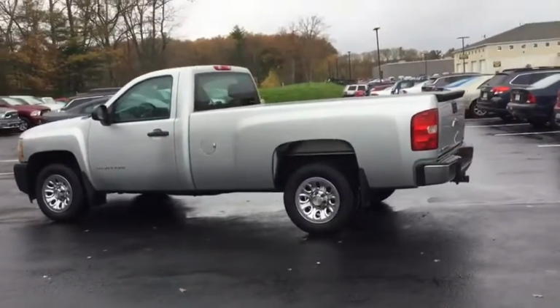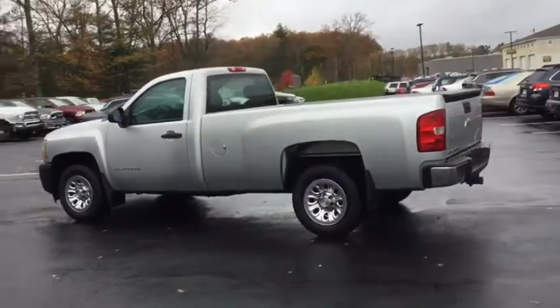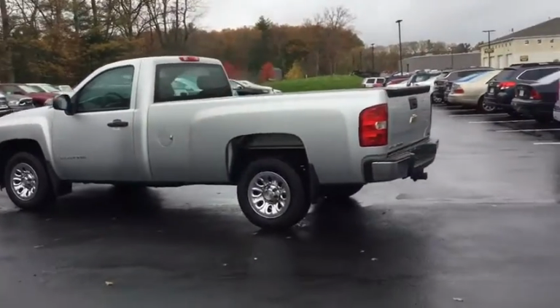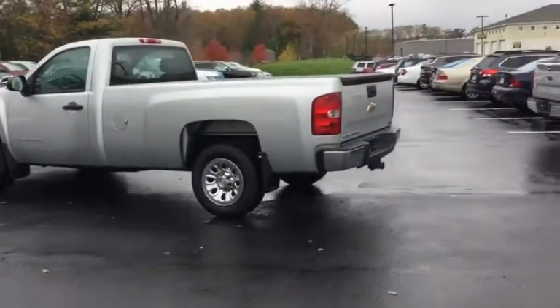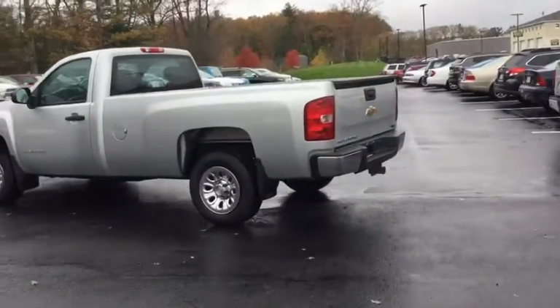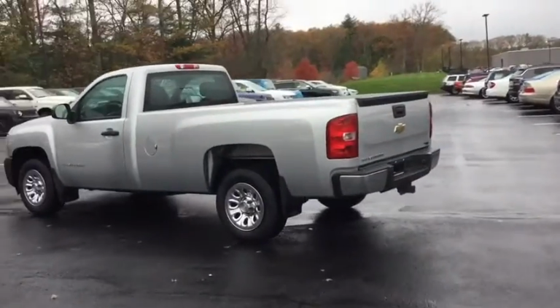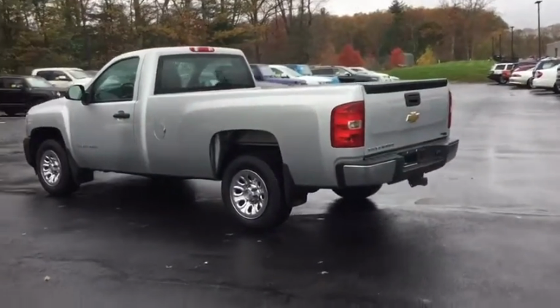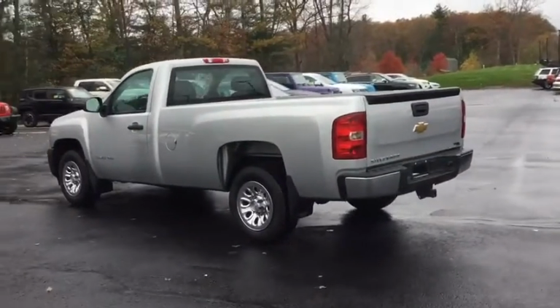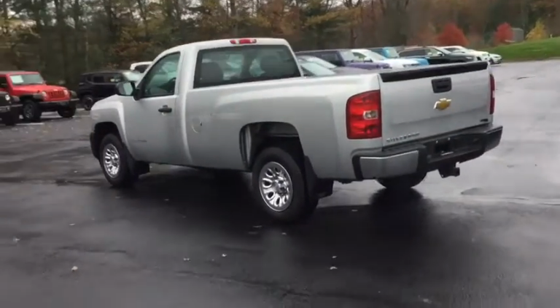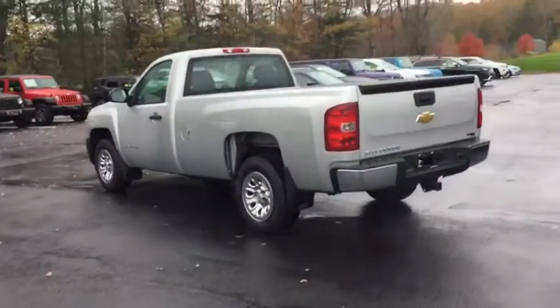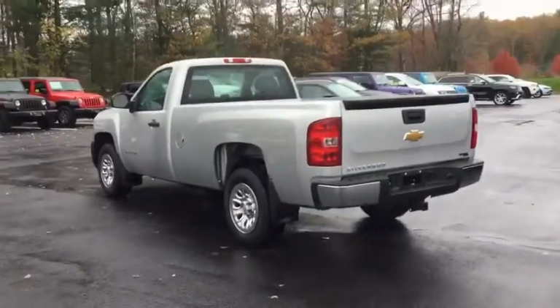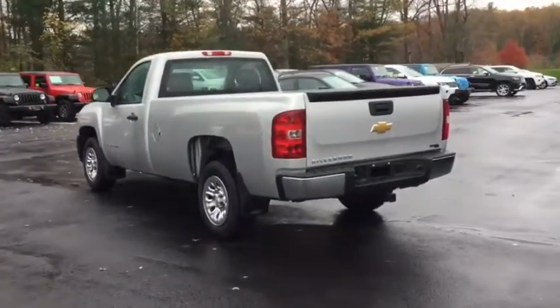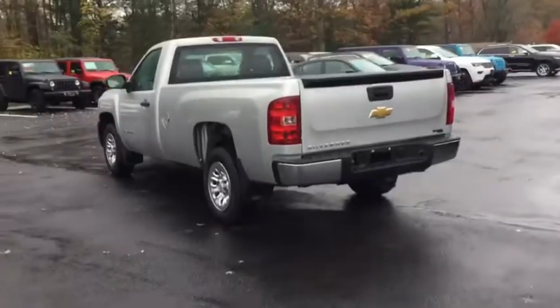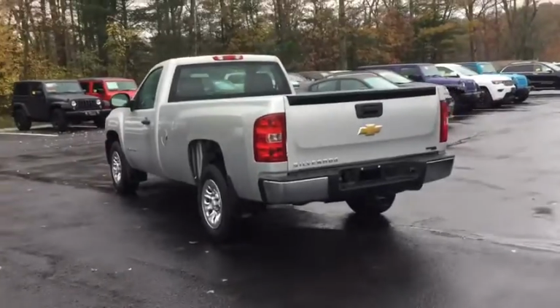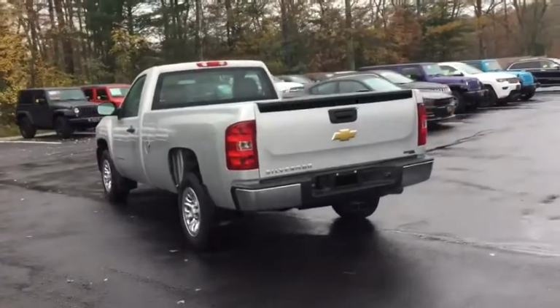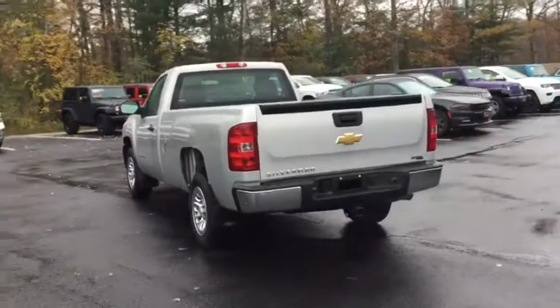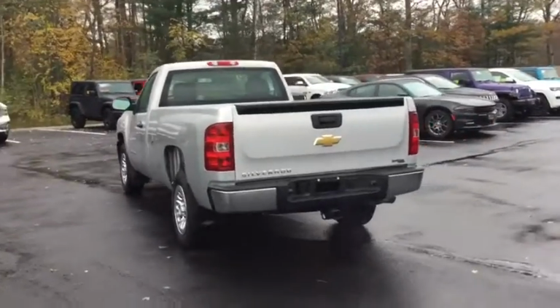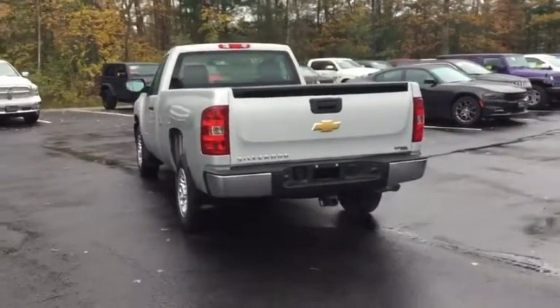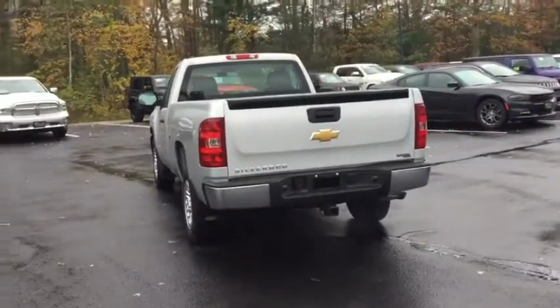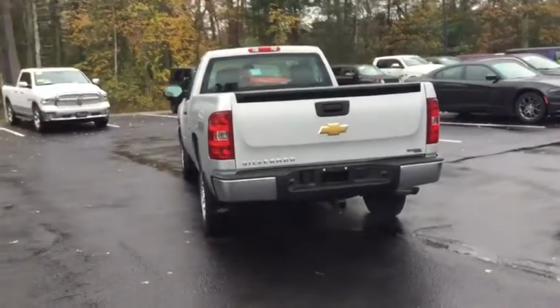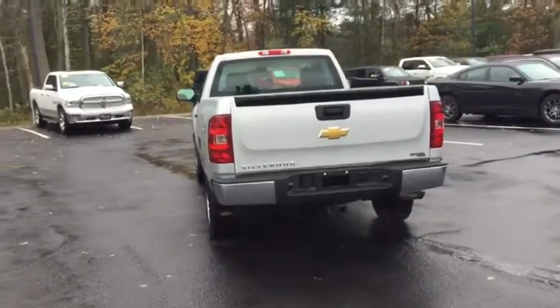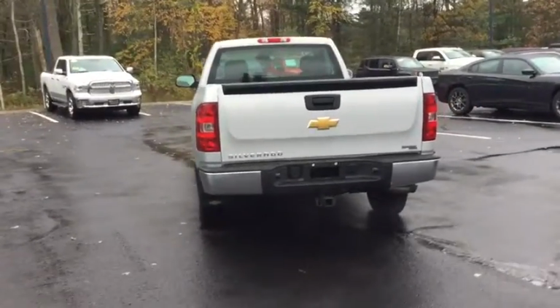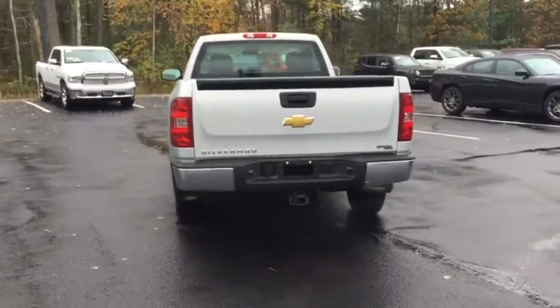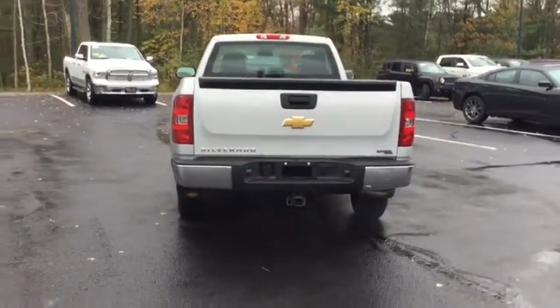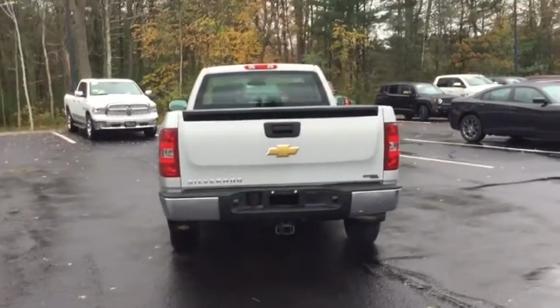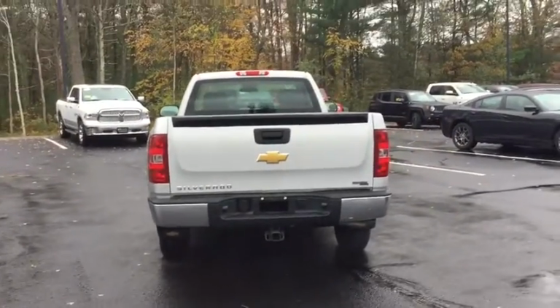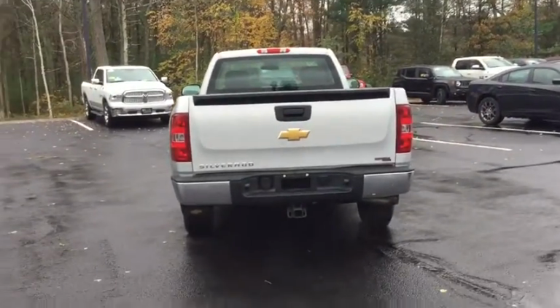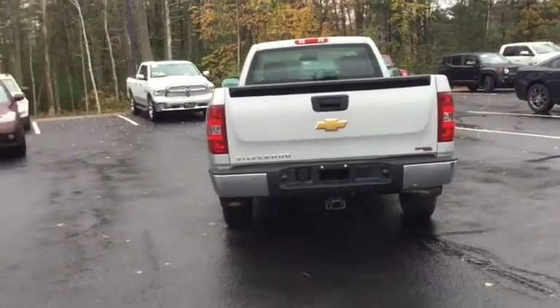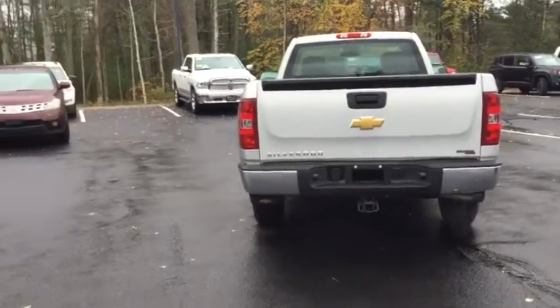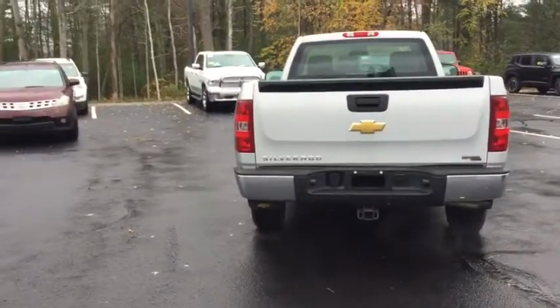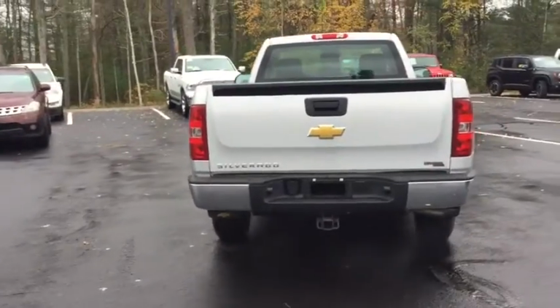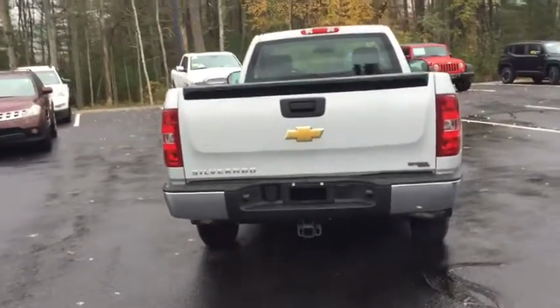This vehicle has less than 70,000 miles. Here are some of this vehicle's great options: traction control, stability control, anti-lock braking system, and adjustable steering wheel.